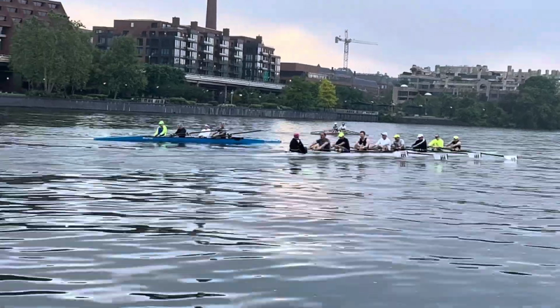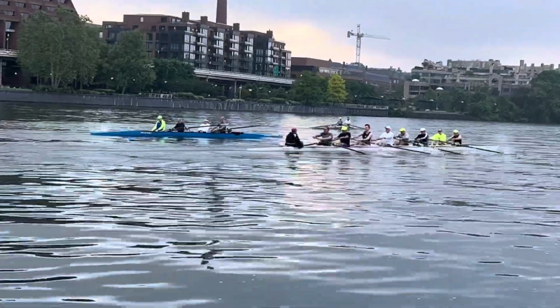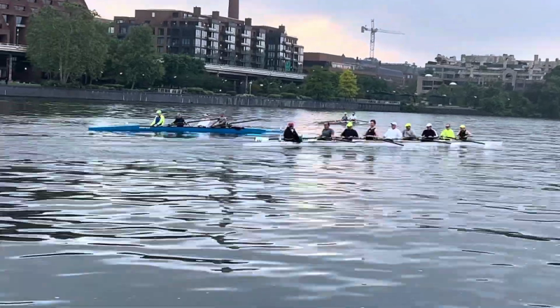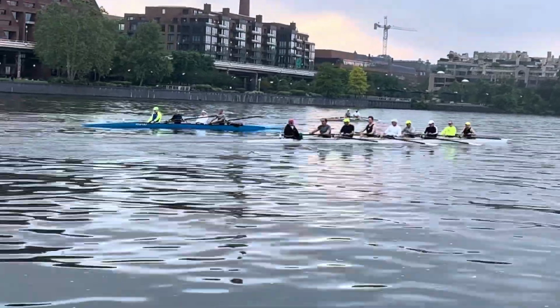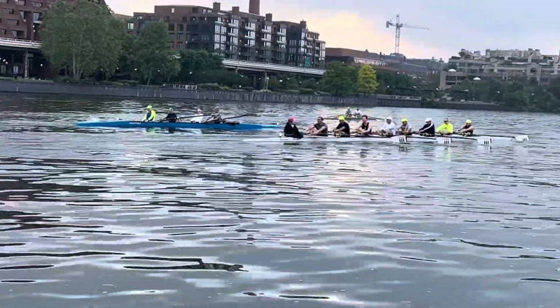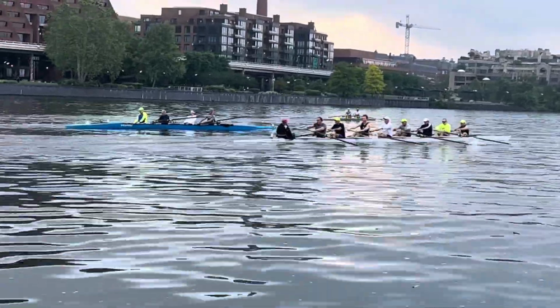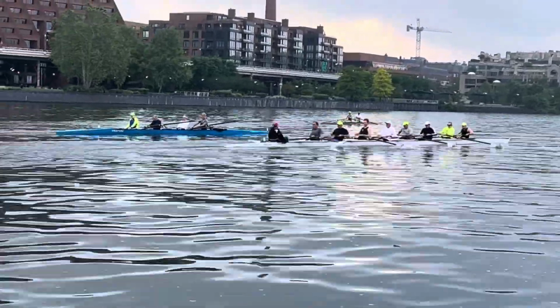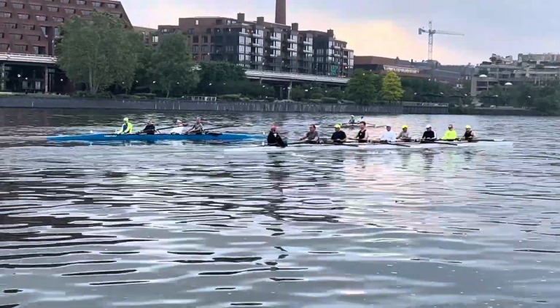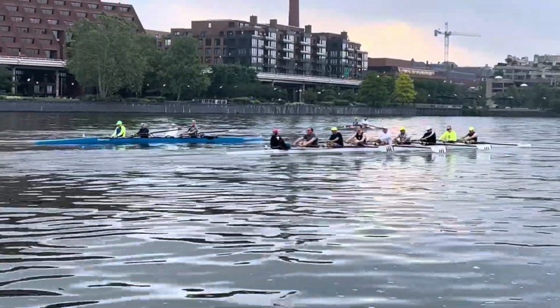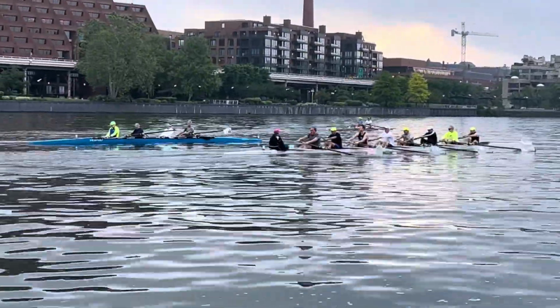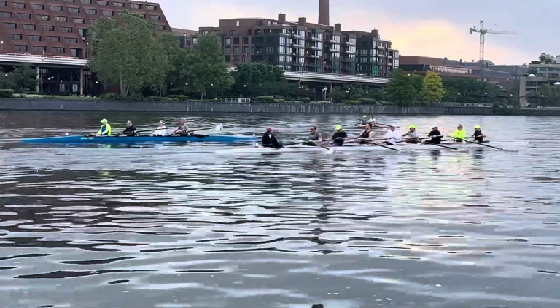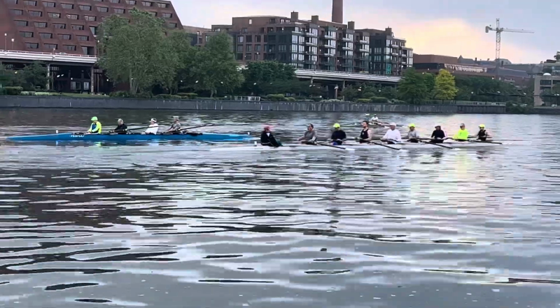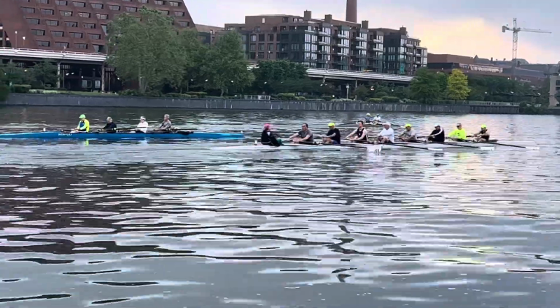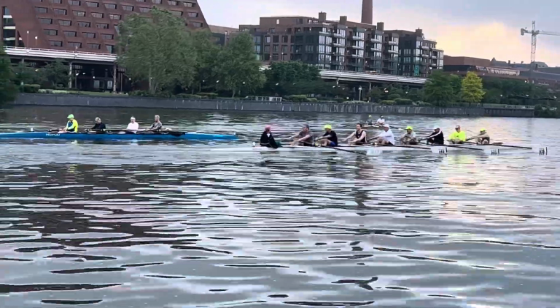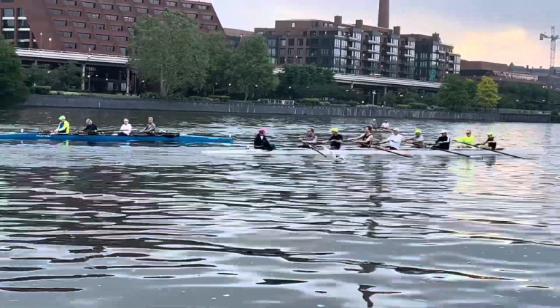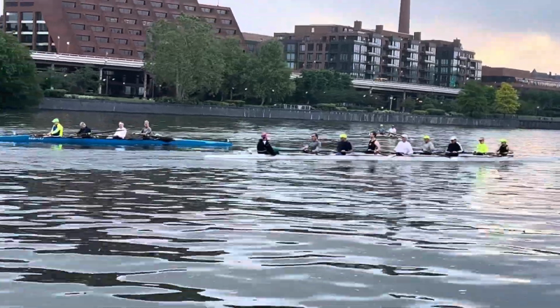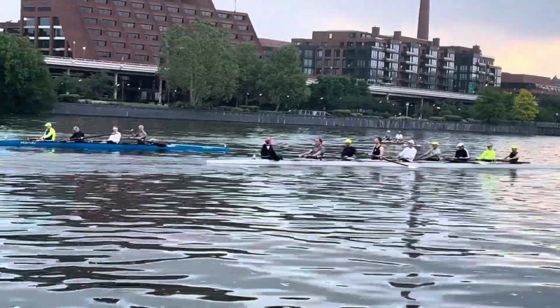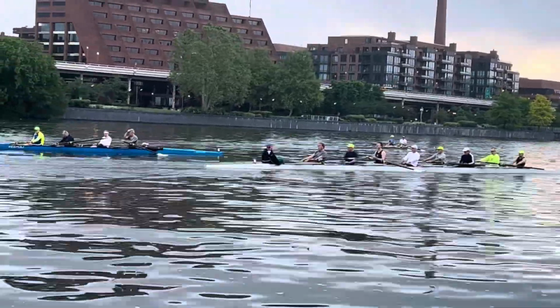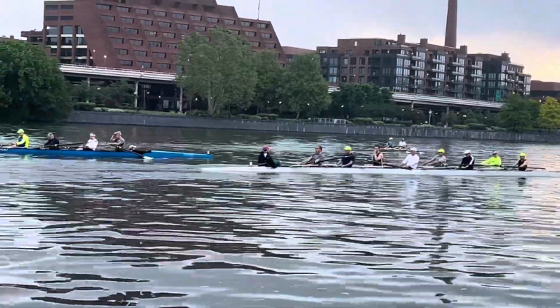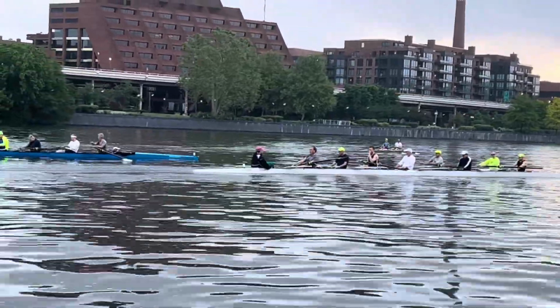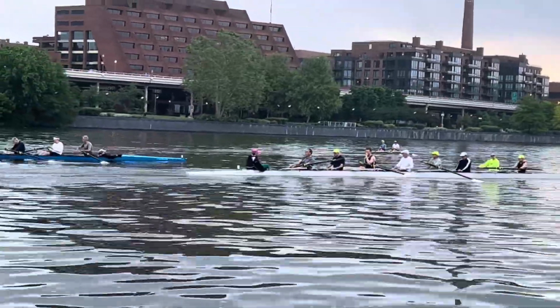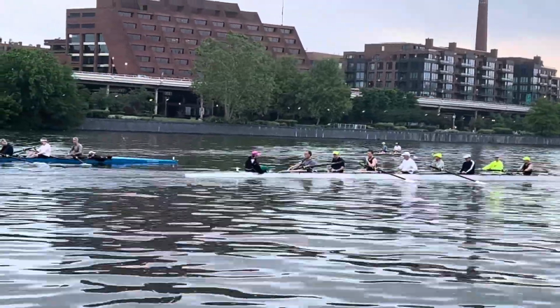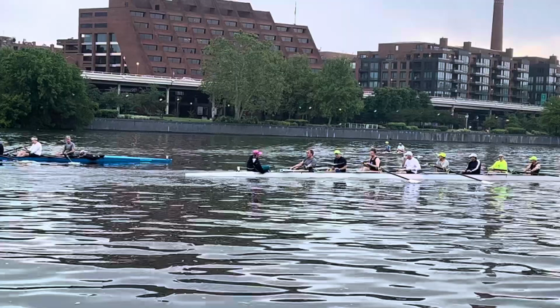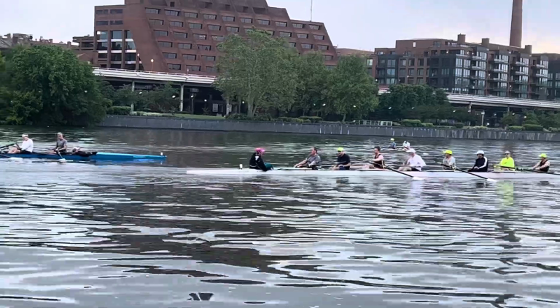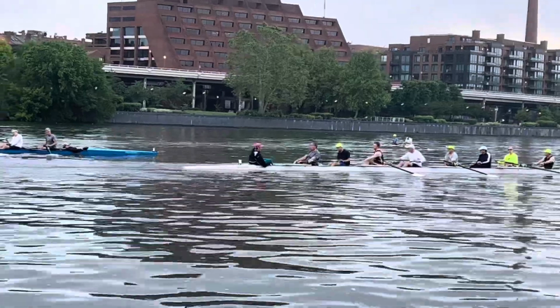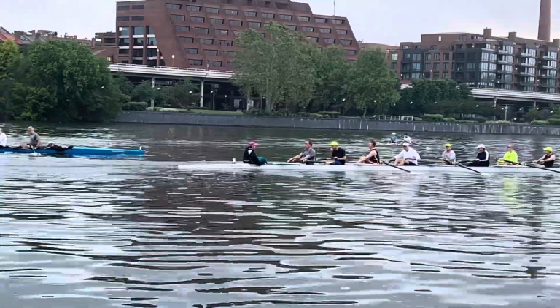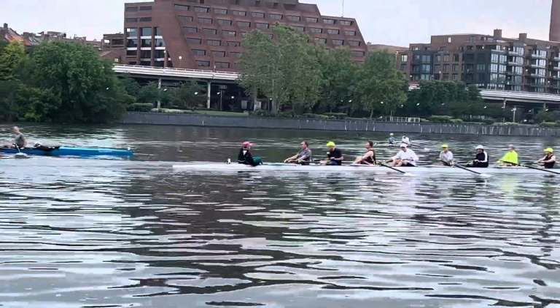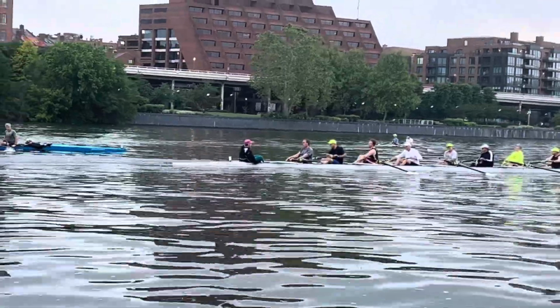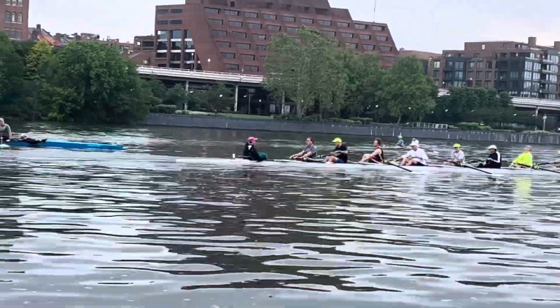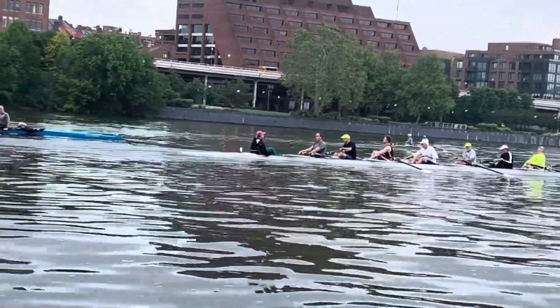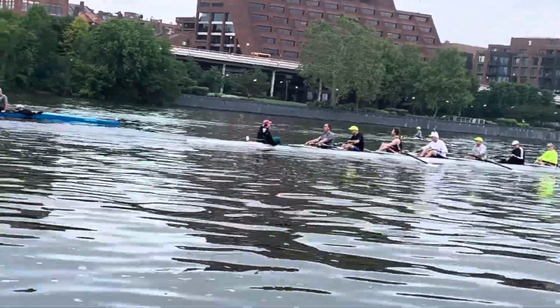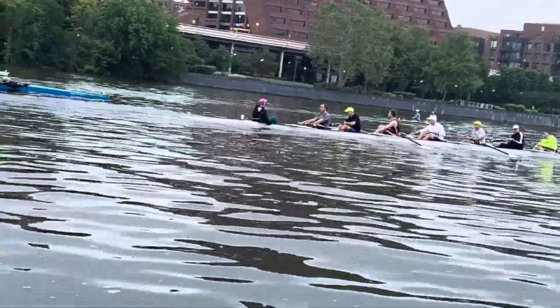Good. Ted, making sure we get our leg down first before we swing our body. Timing is off there. Mark, that's really good forward body angle — not laying back too much. Love that.